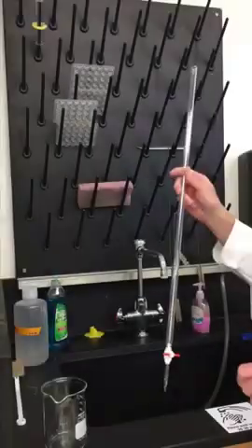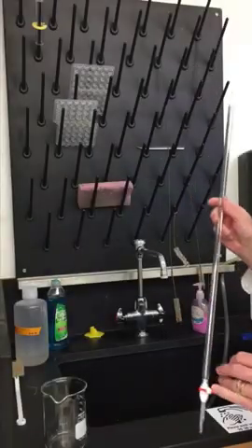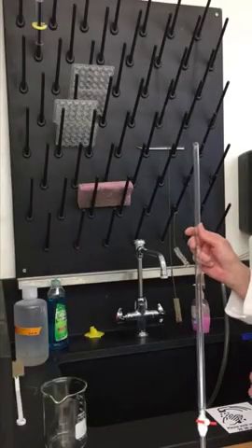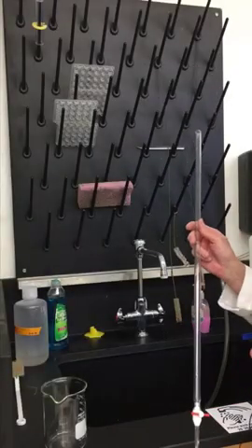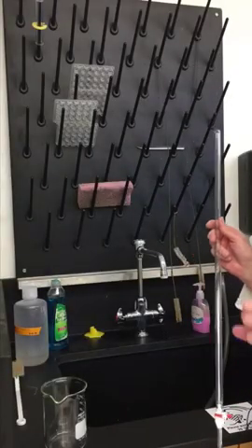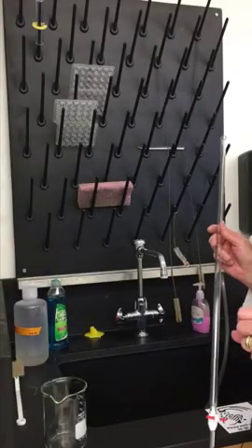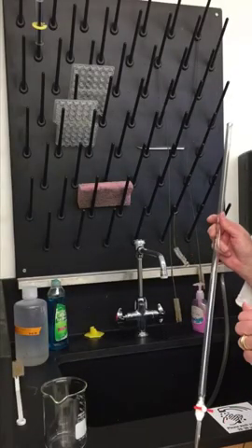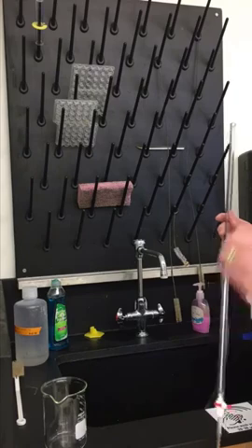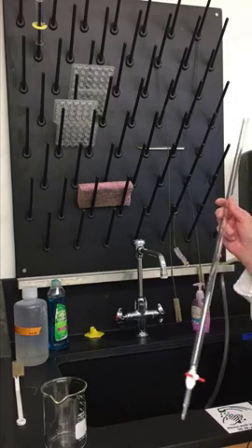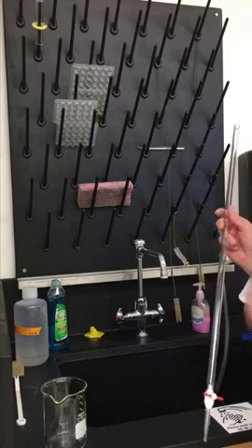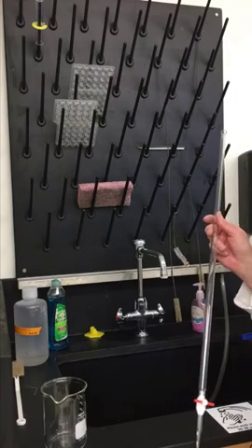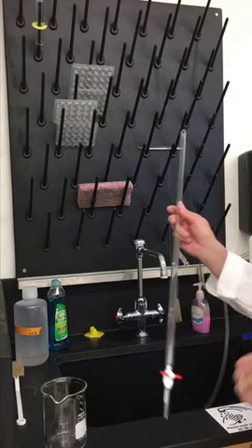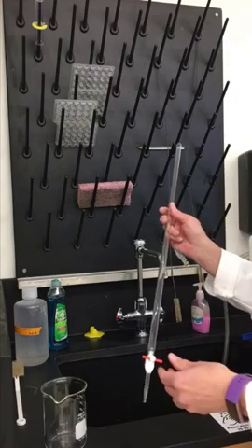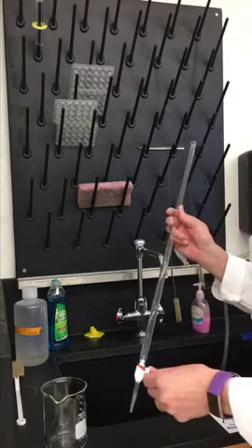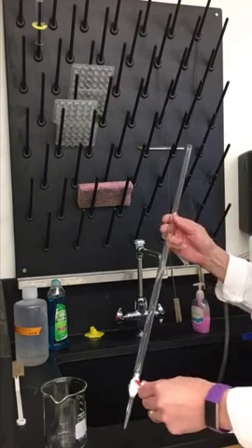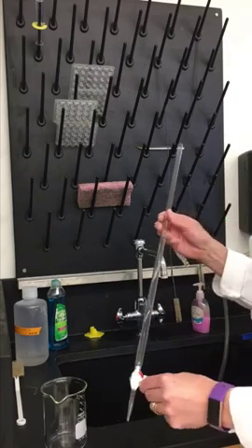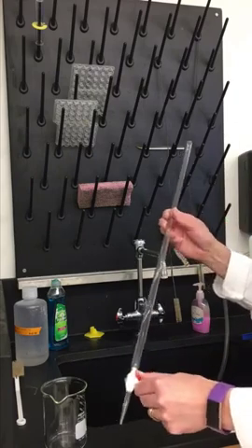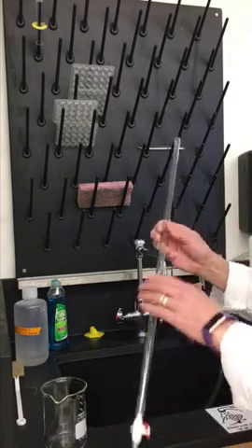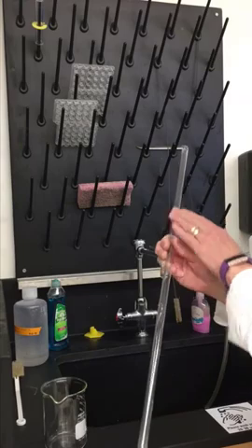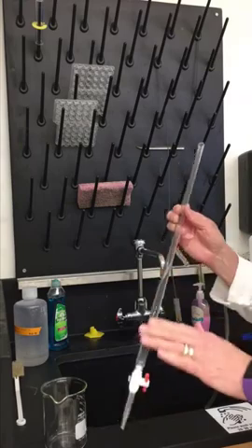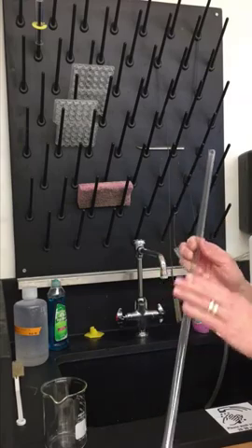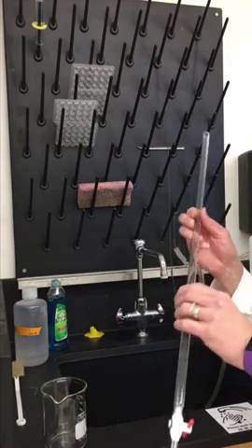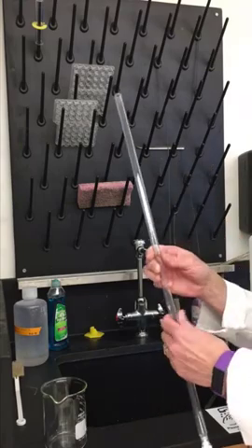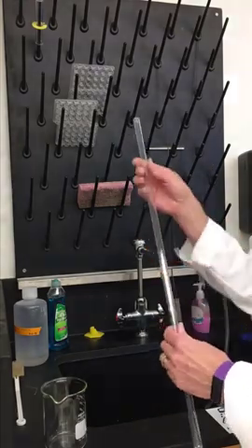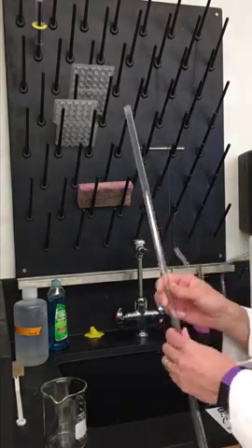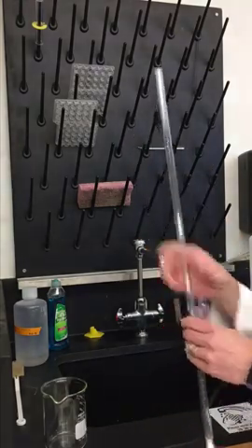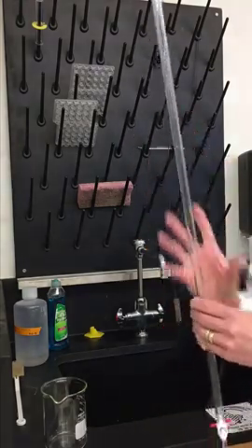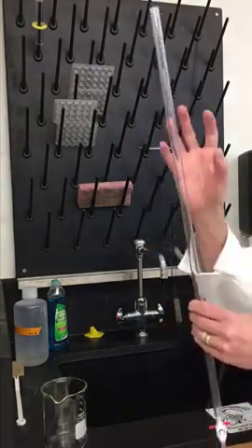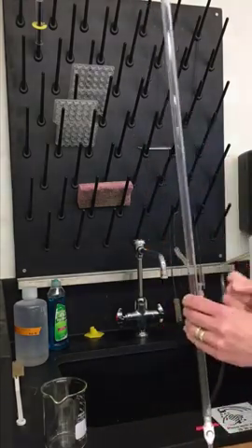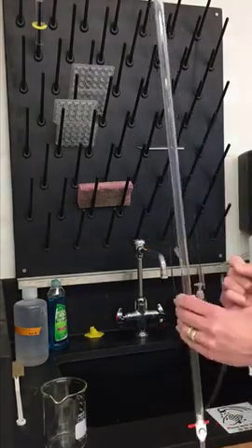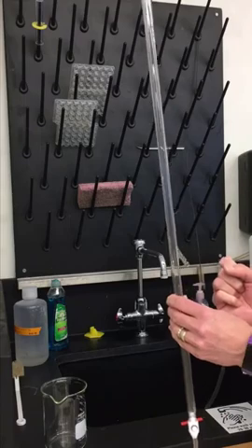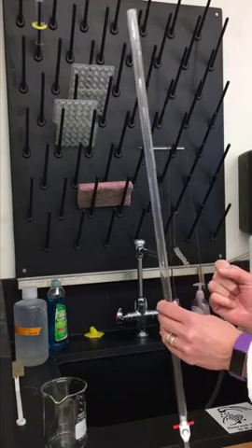I'm going to show you how to safely clean a burette. We need to make sure that no water adheres to the inside walls of the glass, because we want to deliver a particular volume of water.